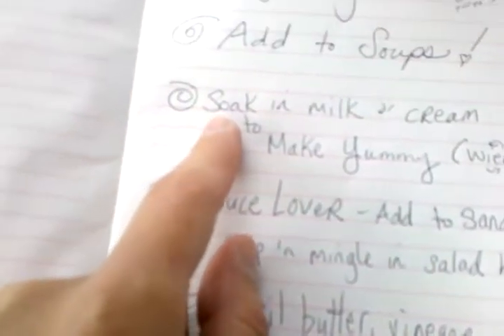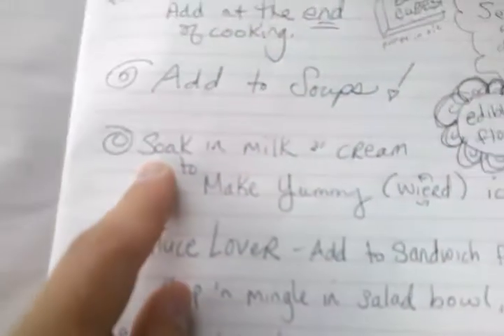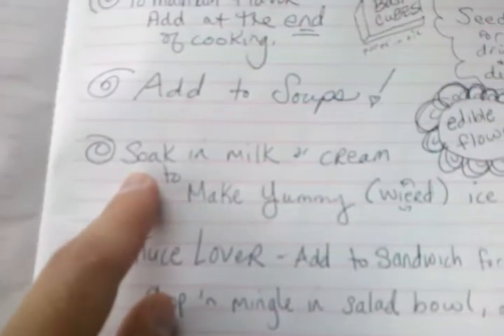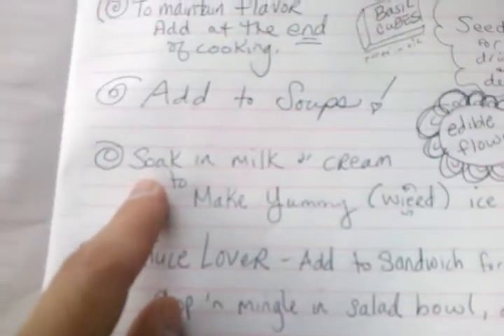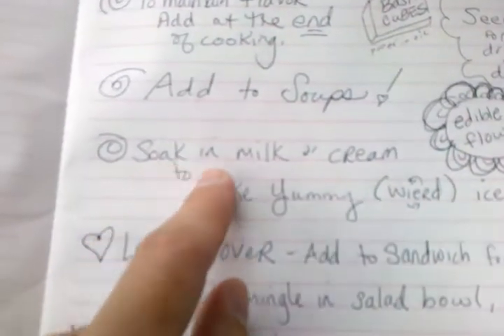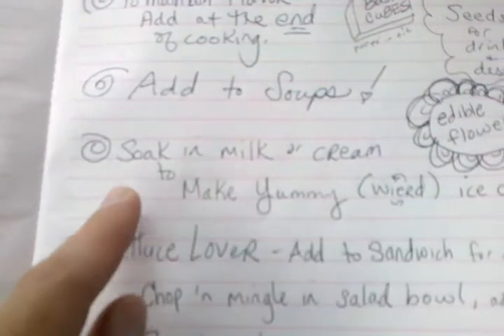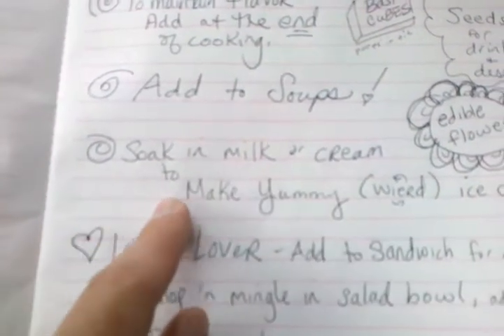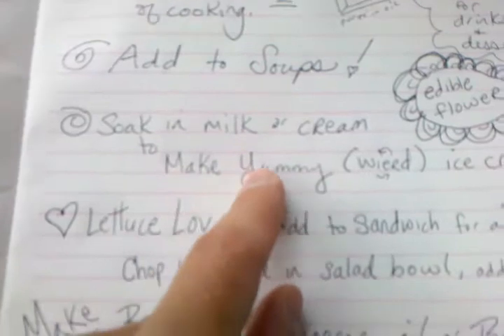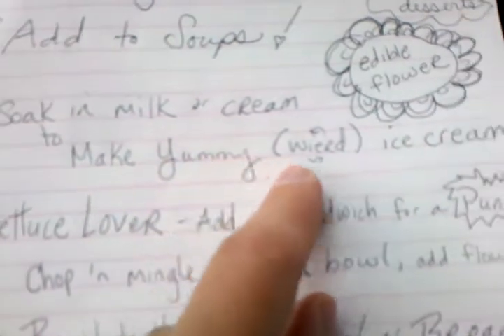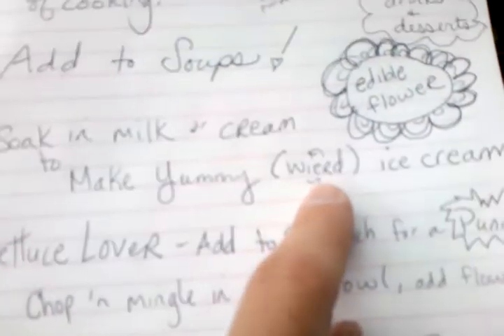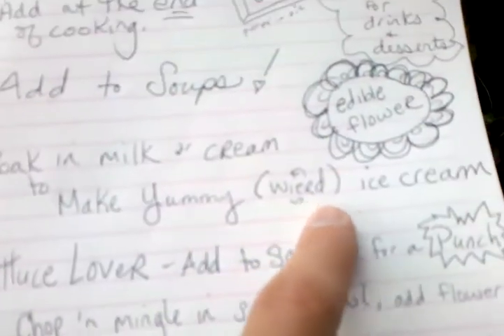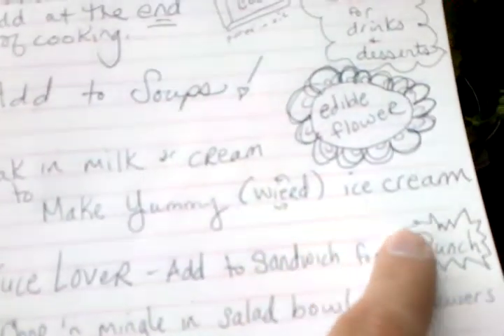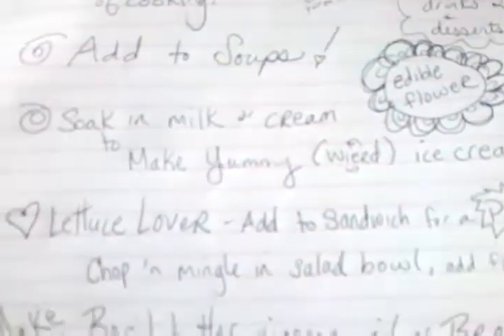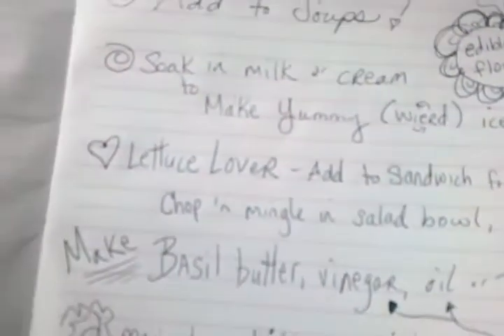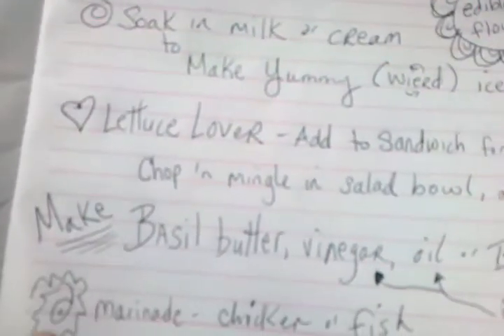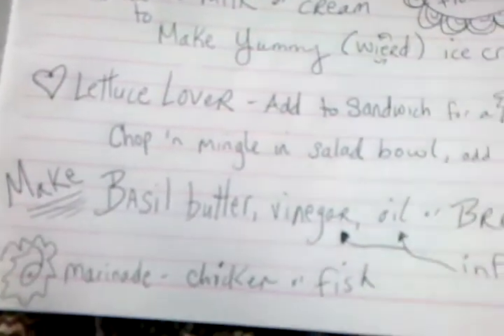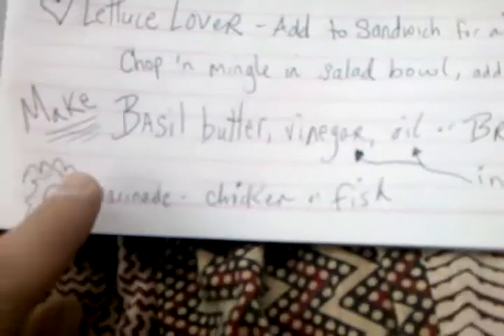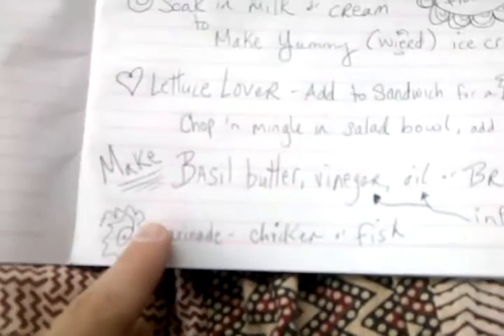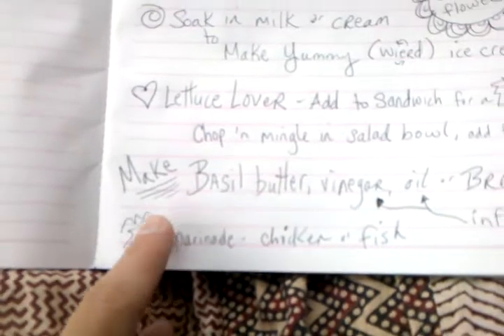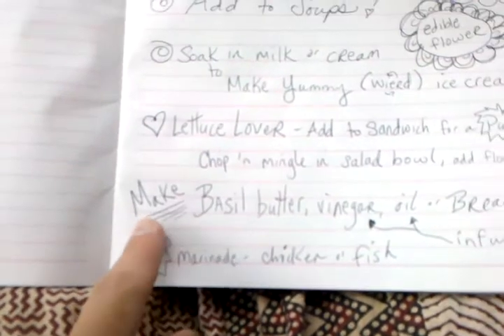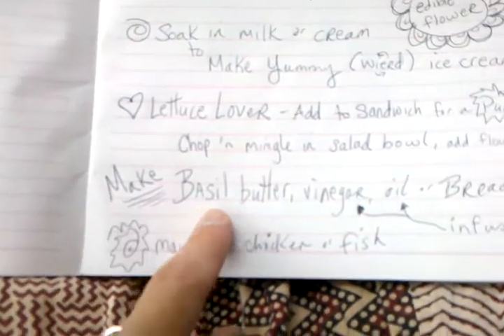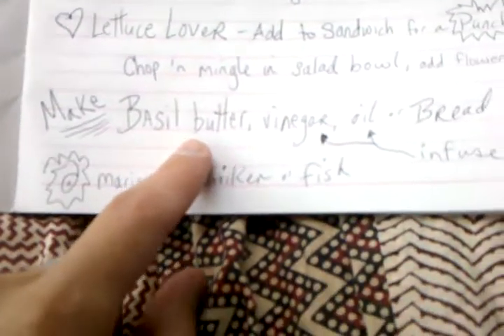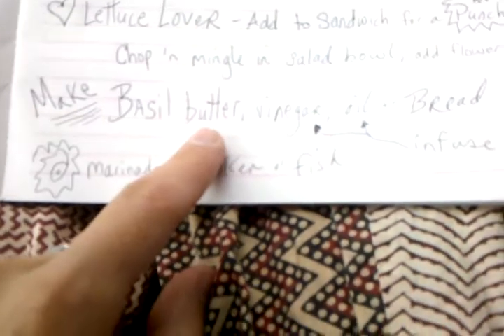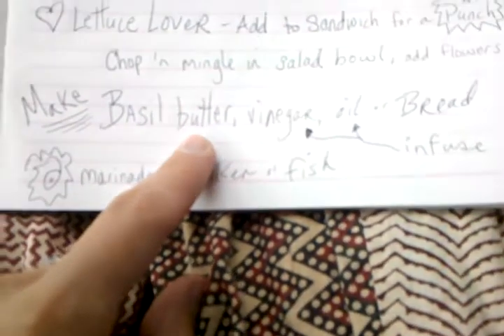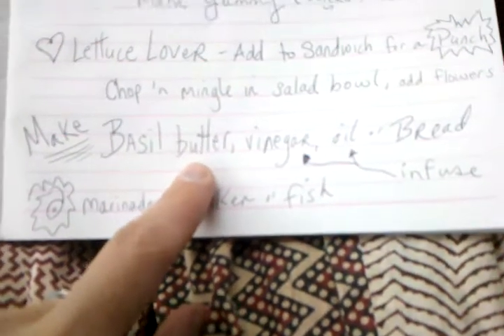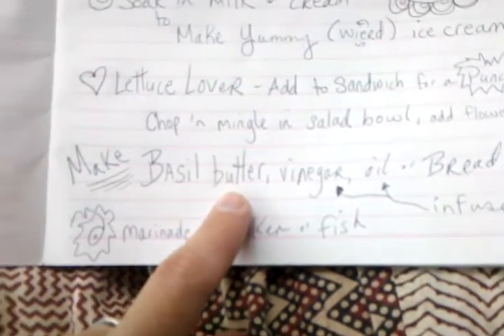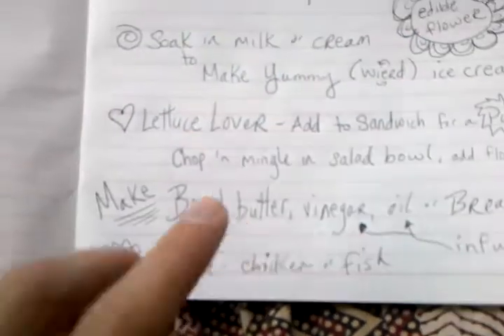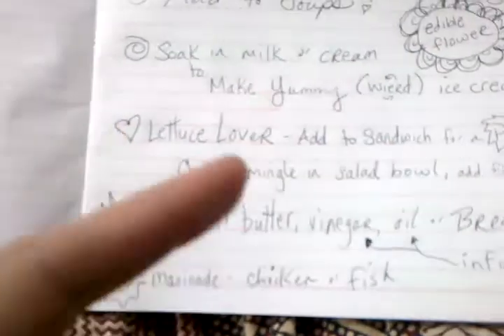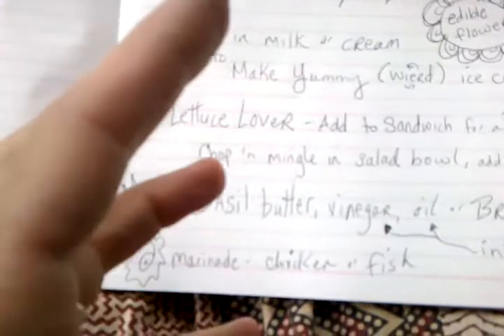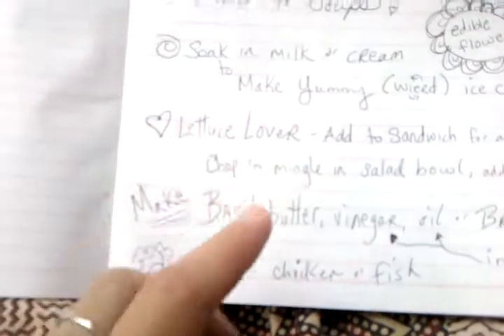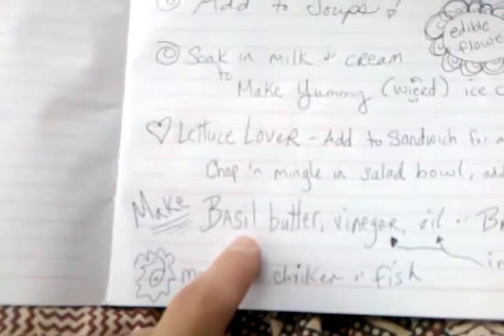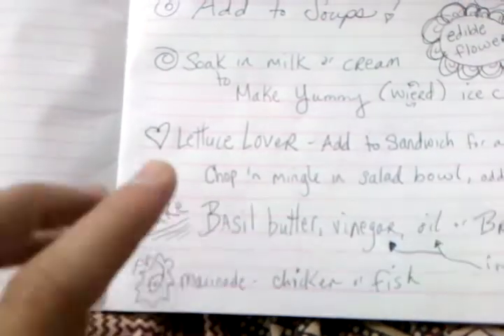If you're thinking of desserts, you could soak basil in milk or cream to make a yummy, kind of weird ice cream. You could also make basil butter by chopping it up and mixing it in your food processor with butter, then letting it go cold again.